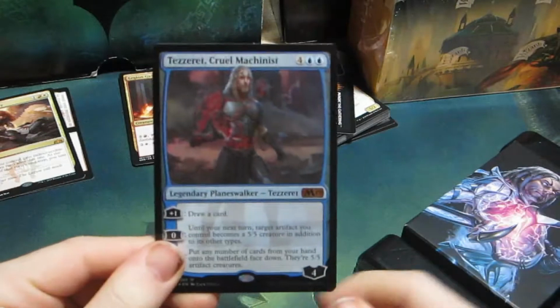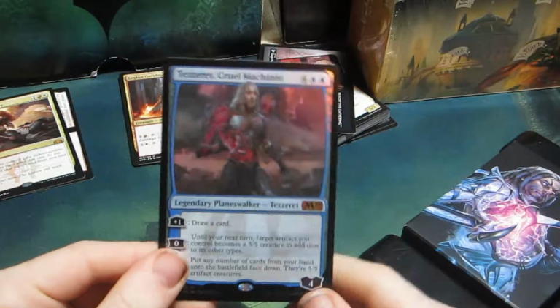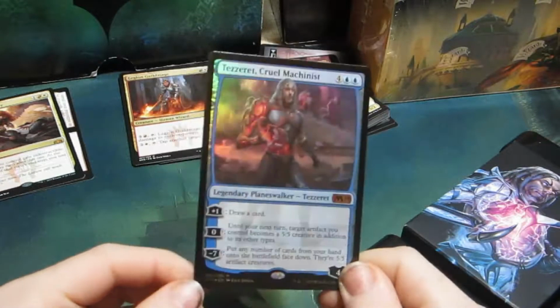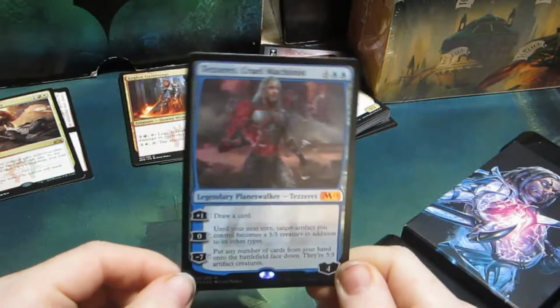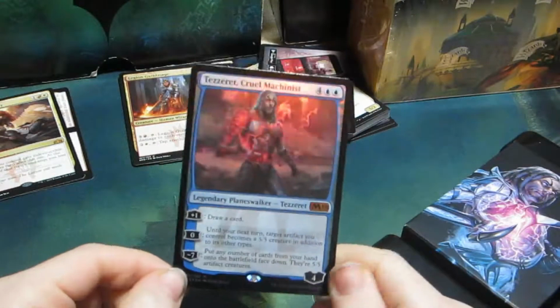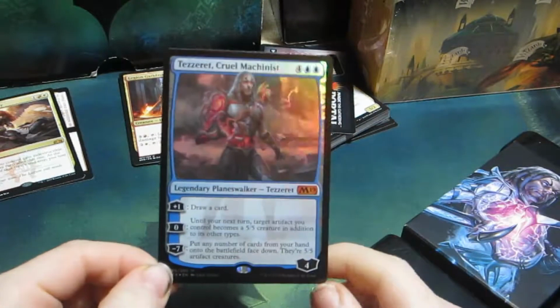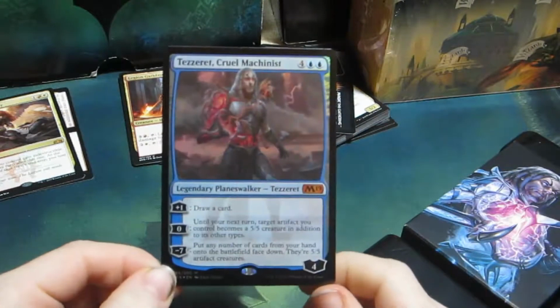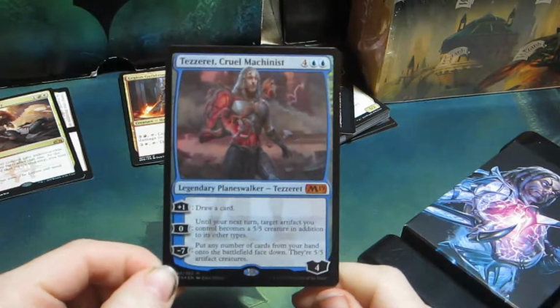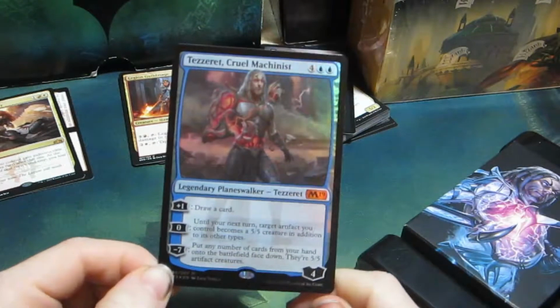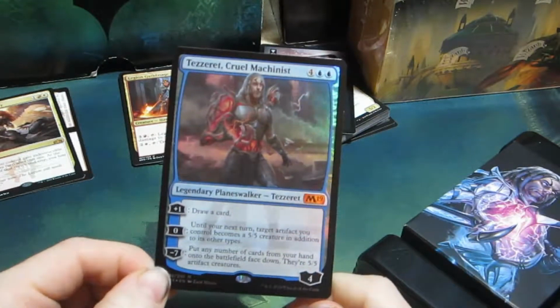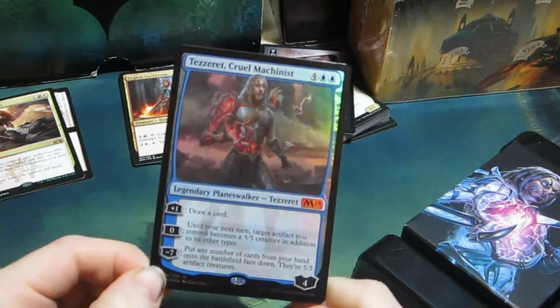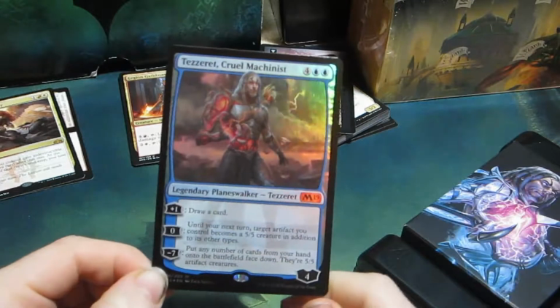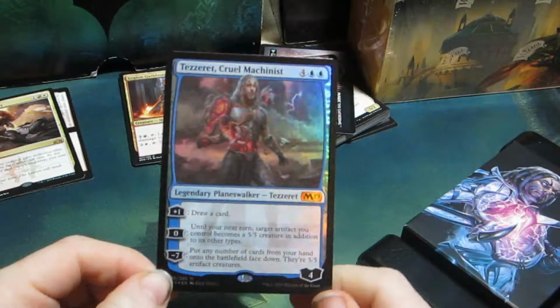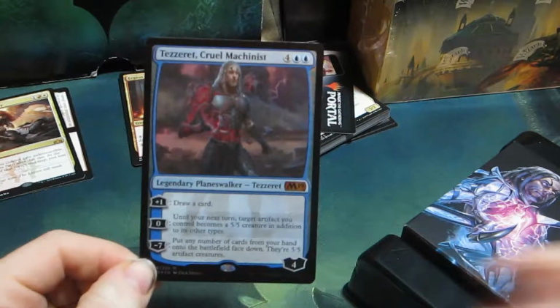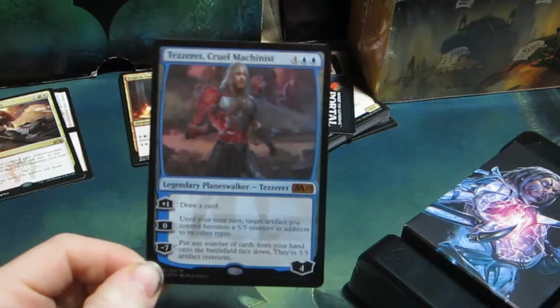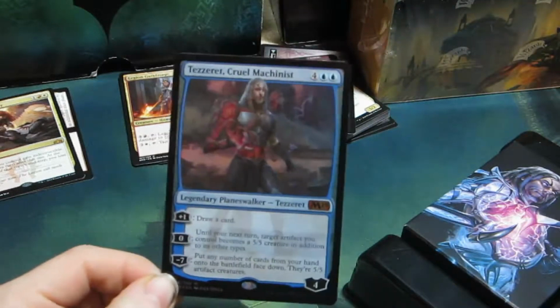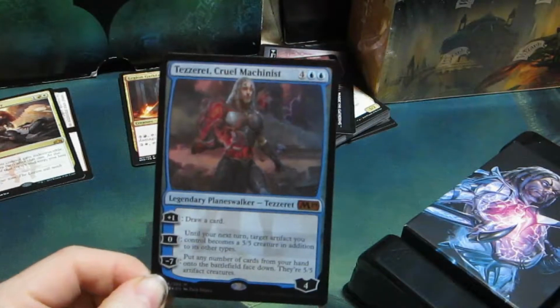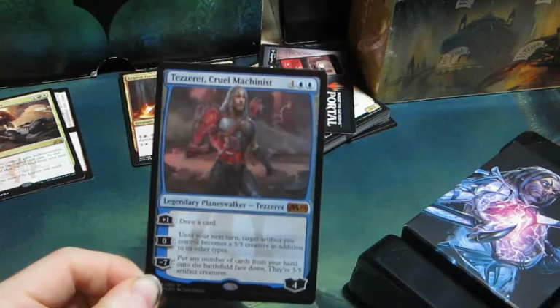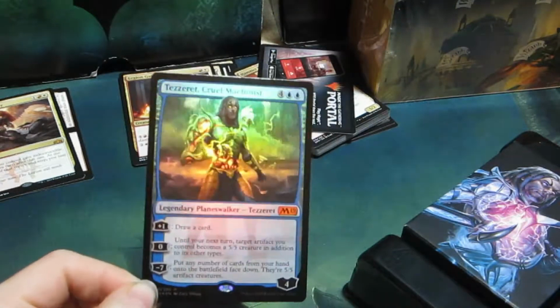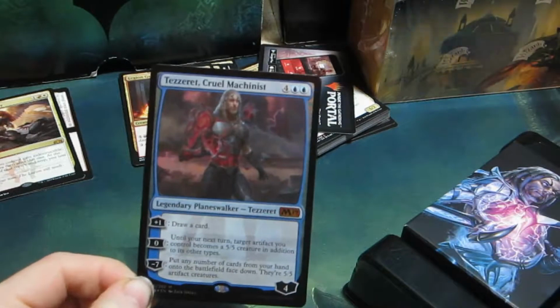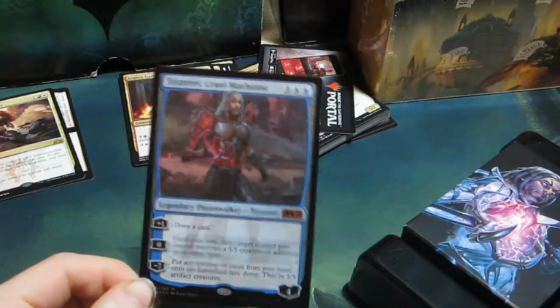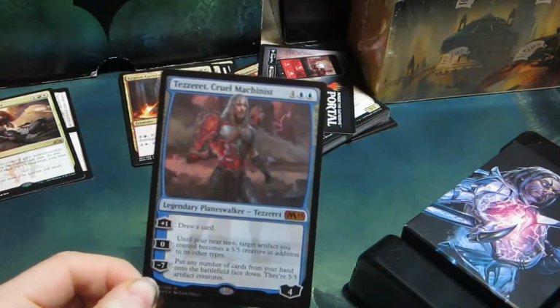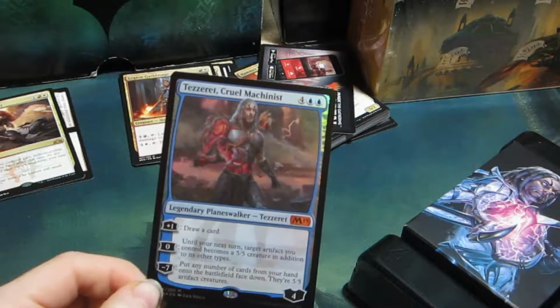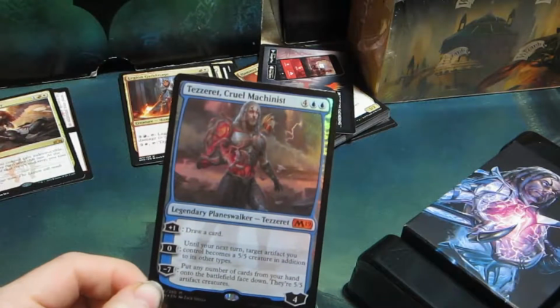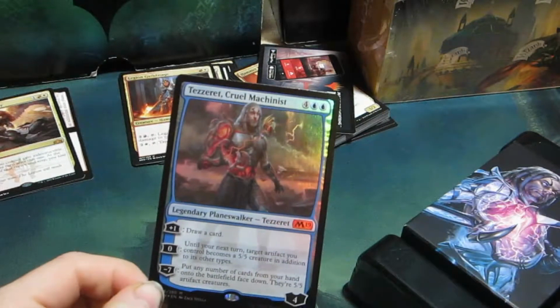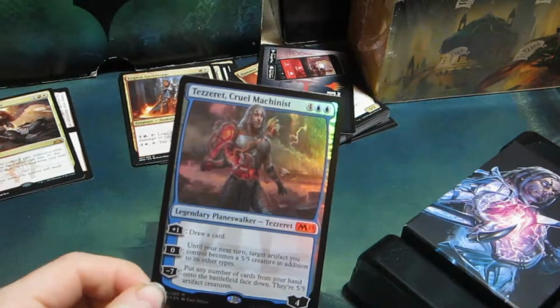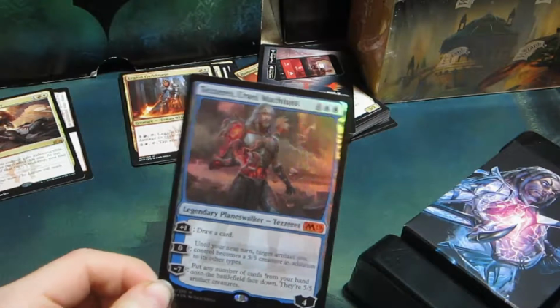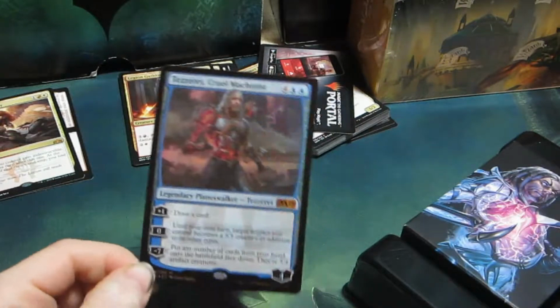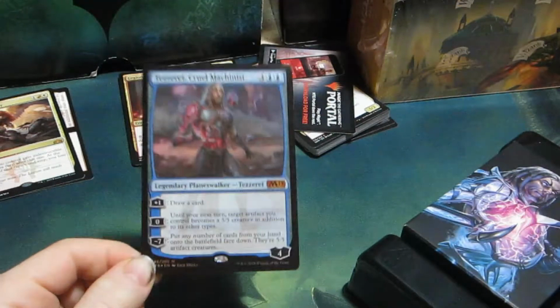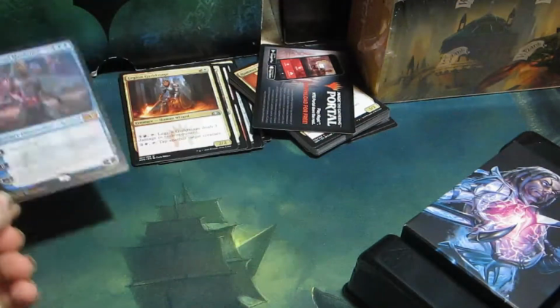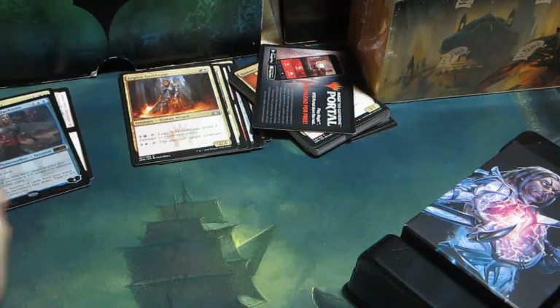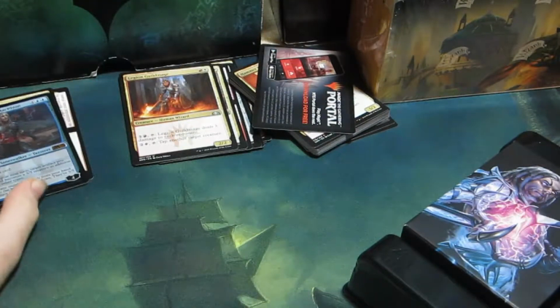Plus one: draw a card. Zero: until end of turn, target artifact you control becomes a 5/5 creature in addition to its other types. And its ultimate, minus seven: put any number of cards from your hand onto the battlefield face down - they're 5/5 artifact creatures. Pretty nice.